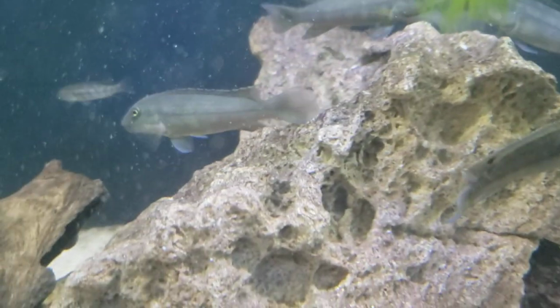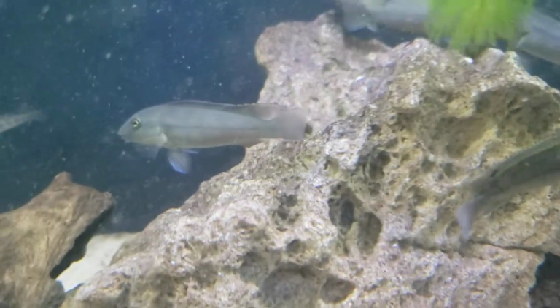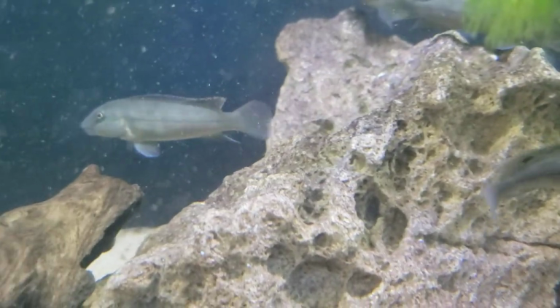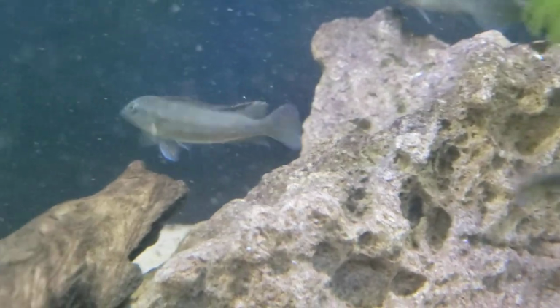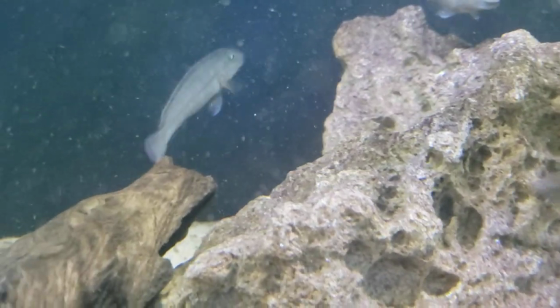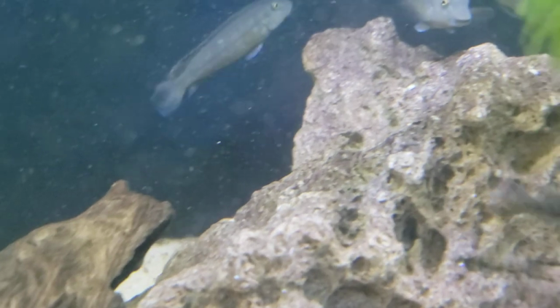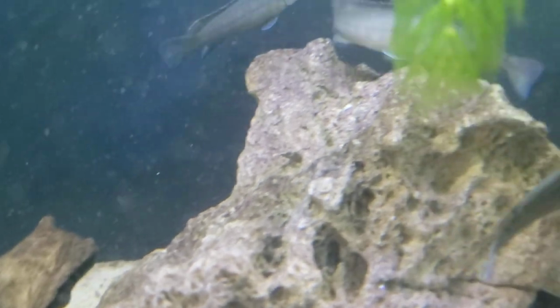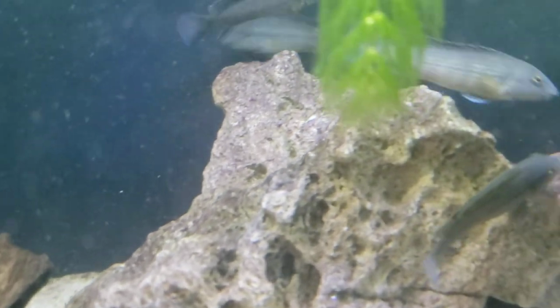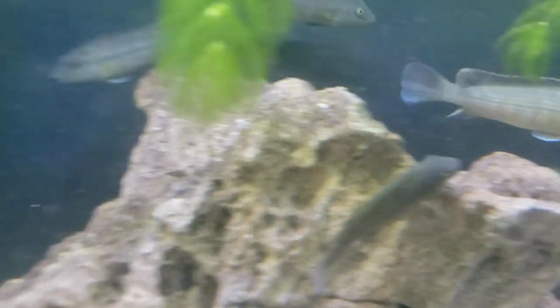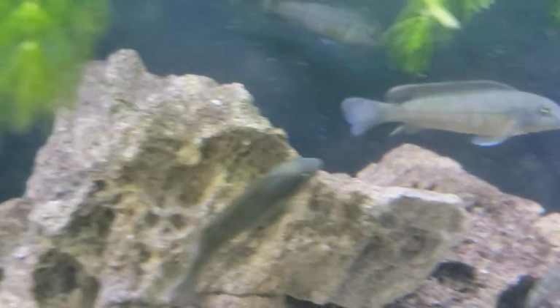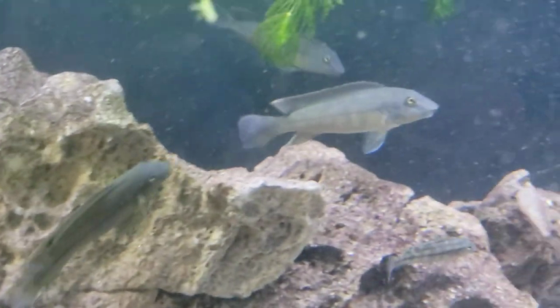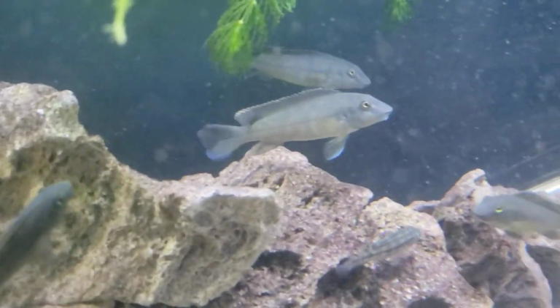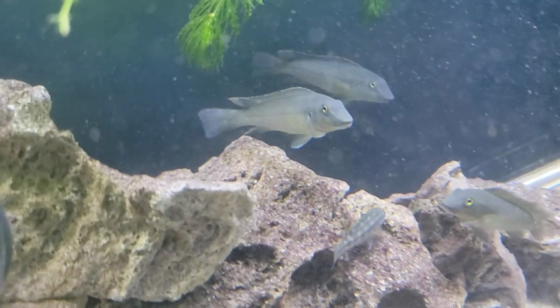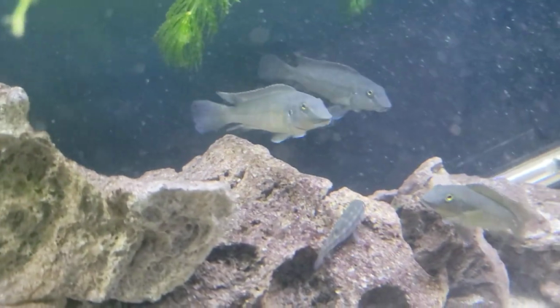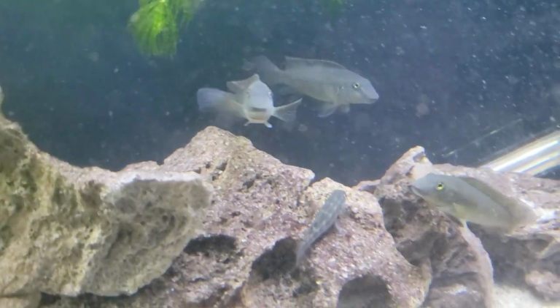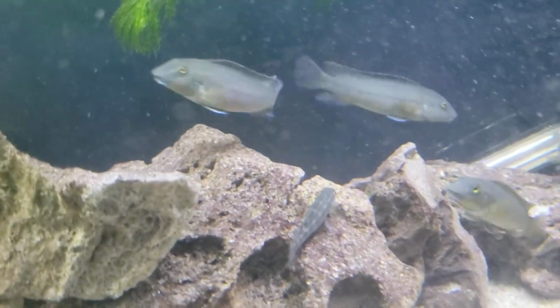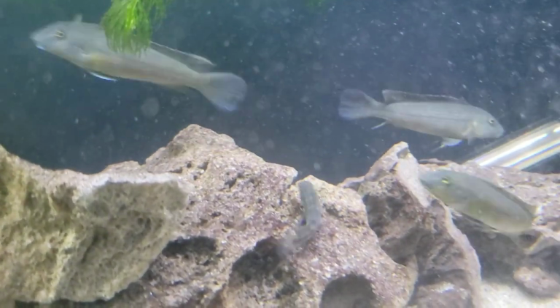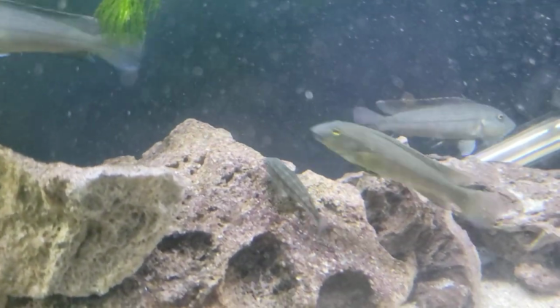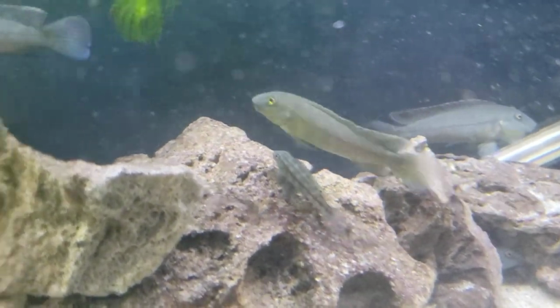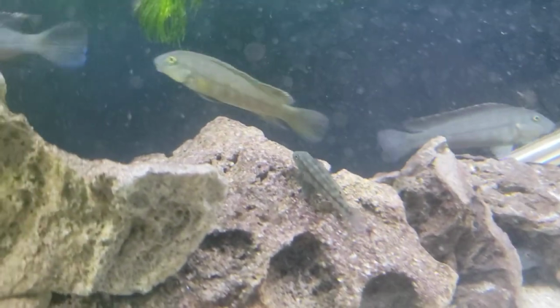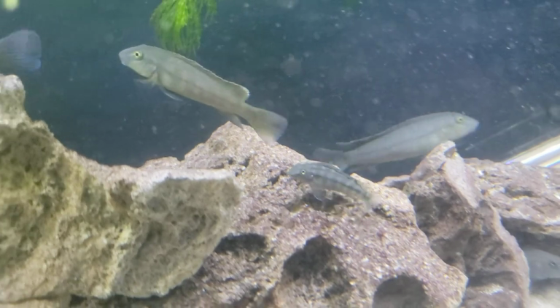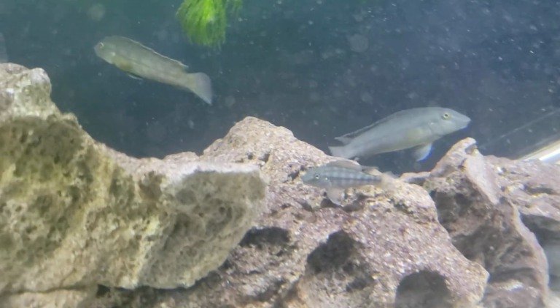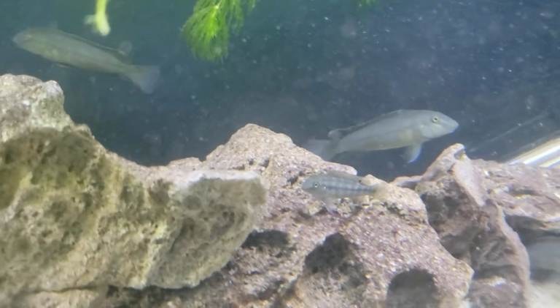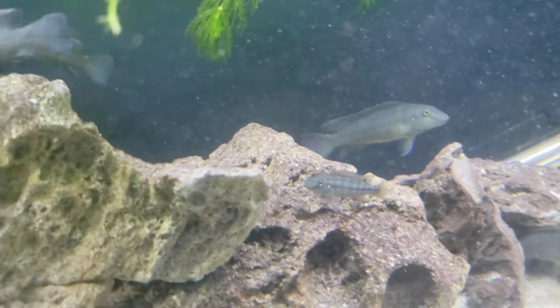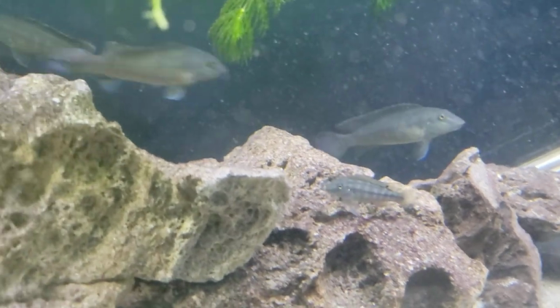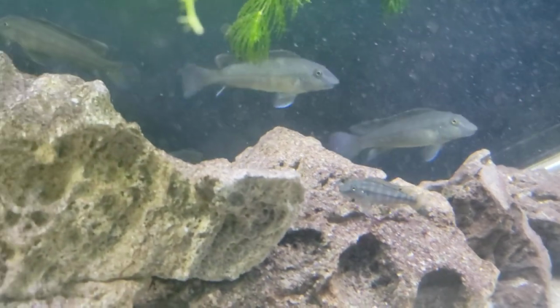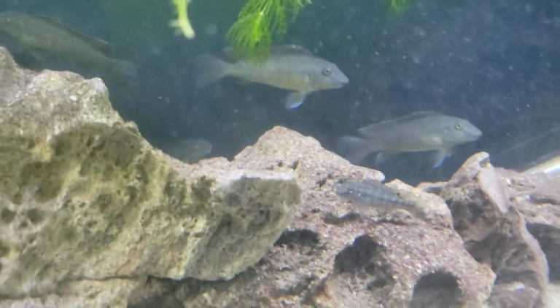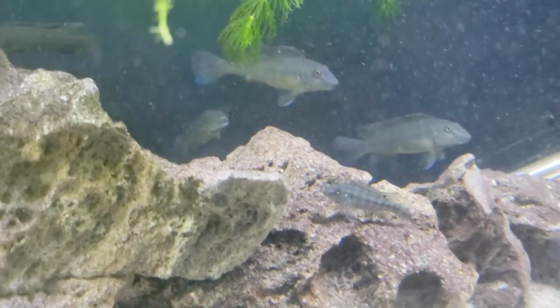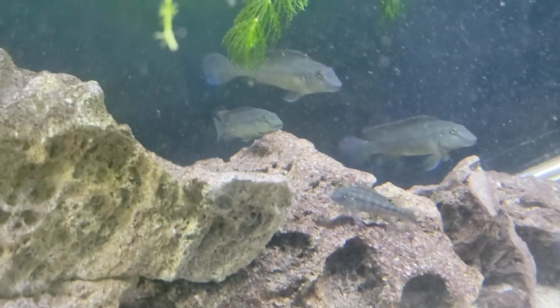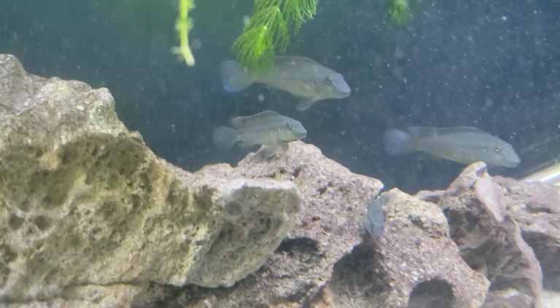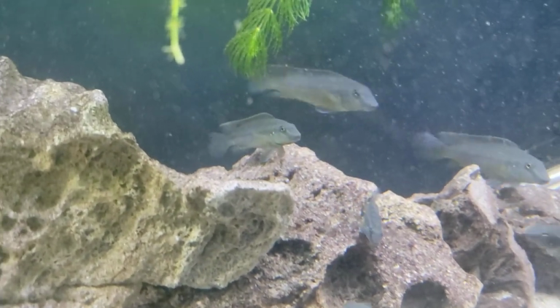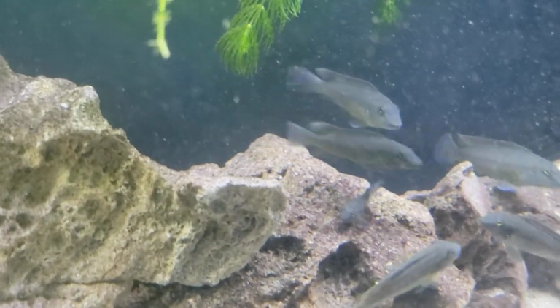As always guys, love your fish — me and my buffalo heads are going to say goodbye for now. You guys have a great night, thanks for watching, appreciate y'all — have a good night, bye.